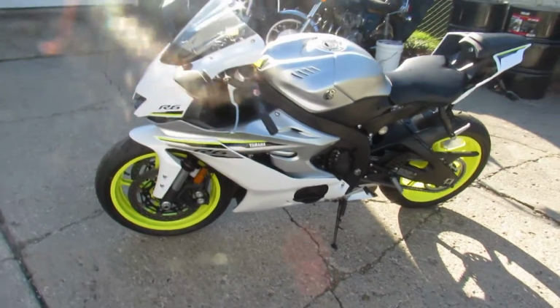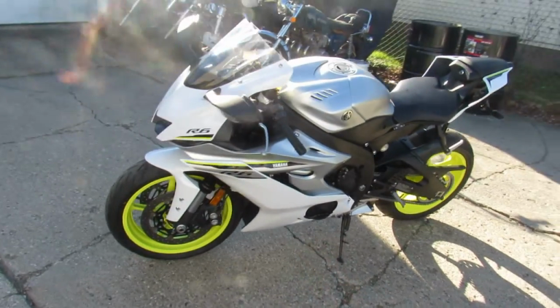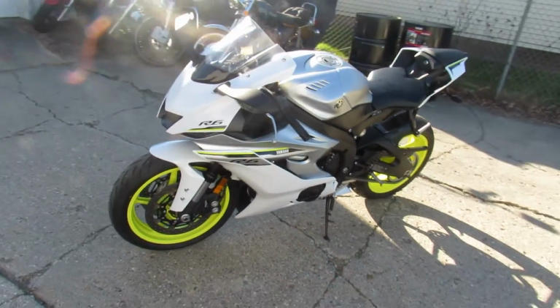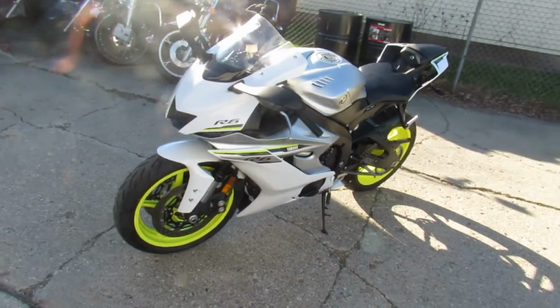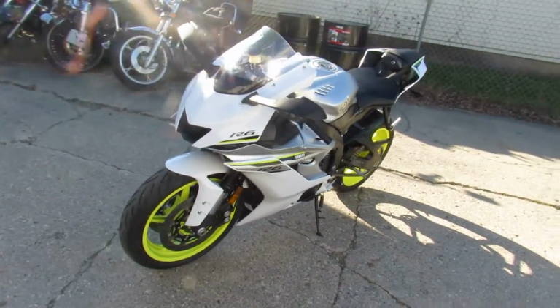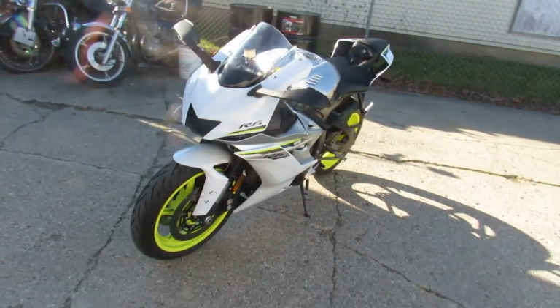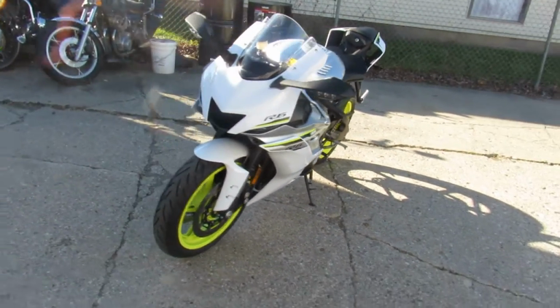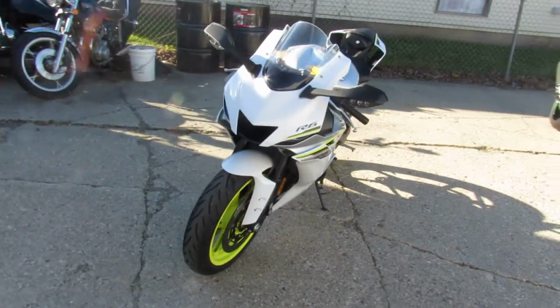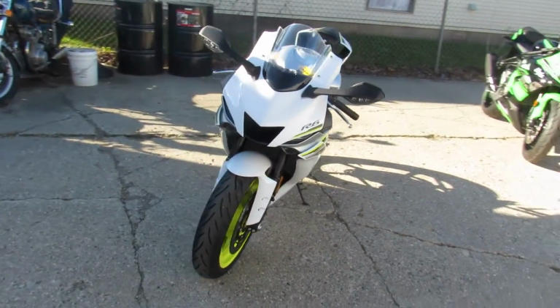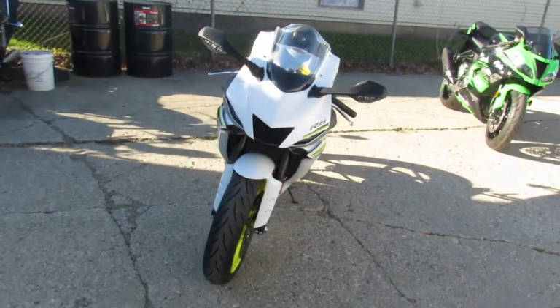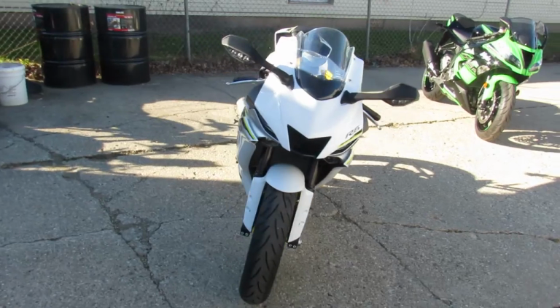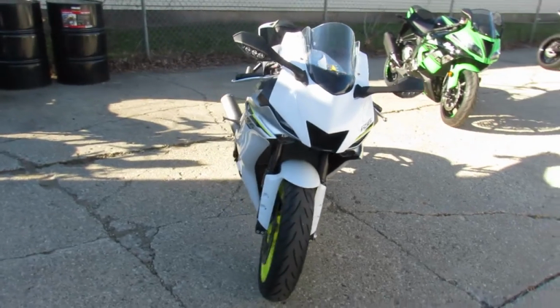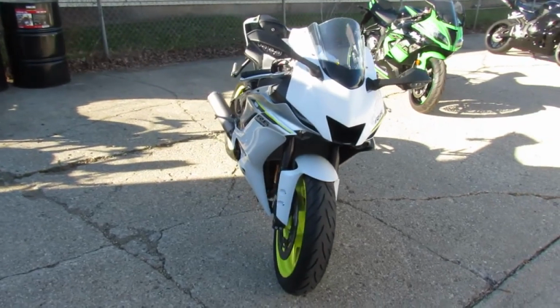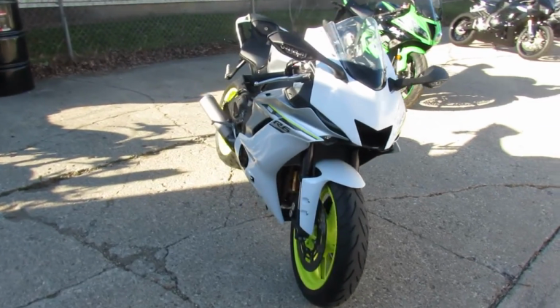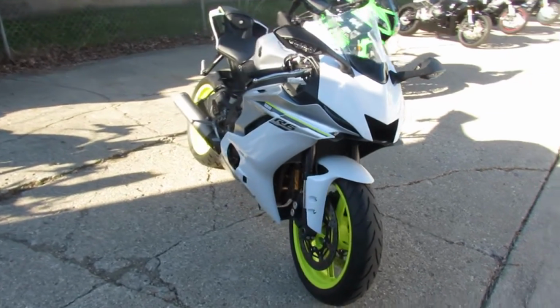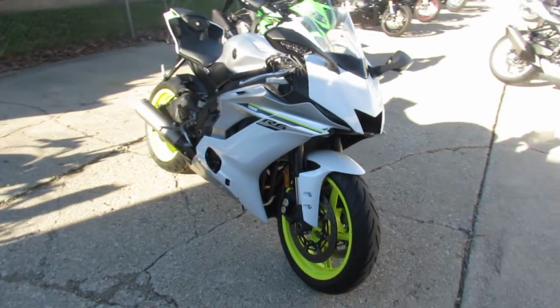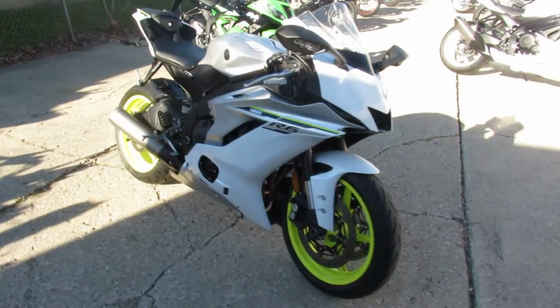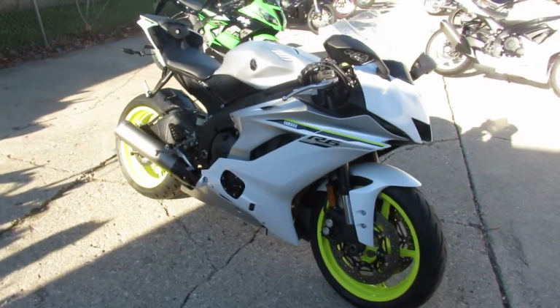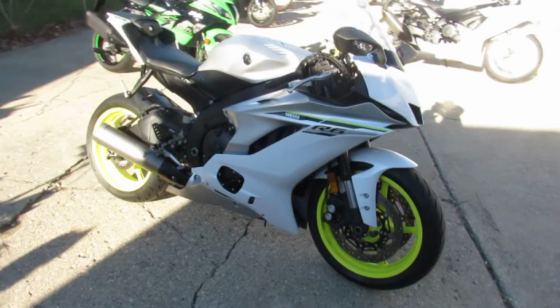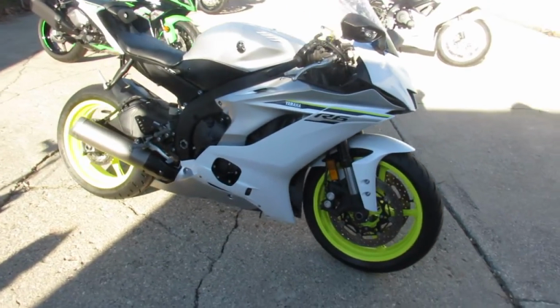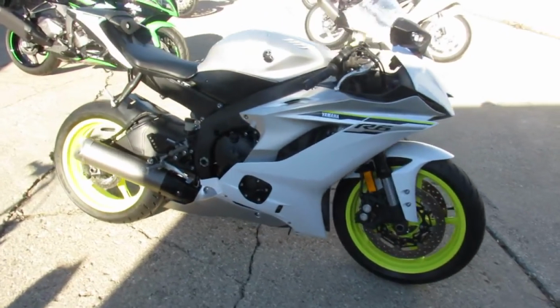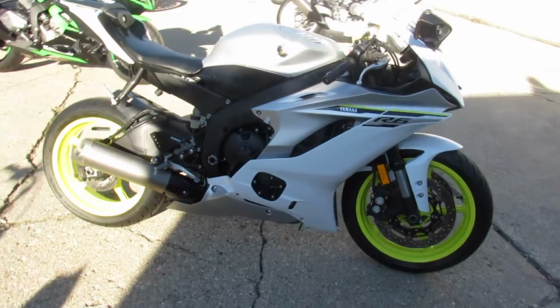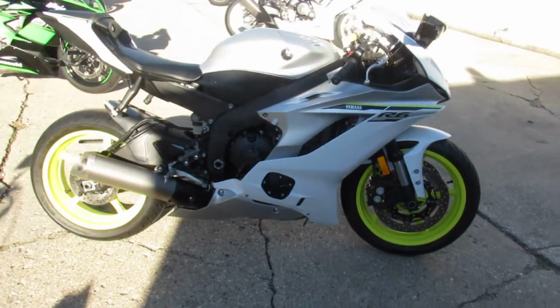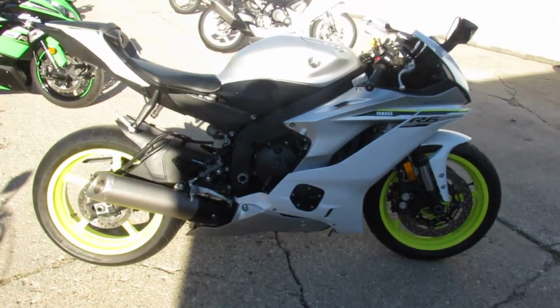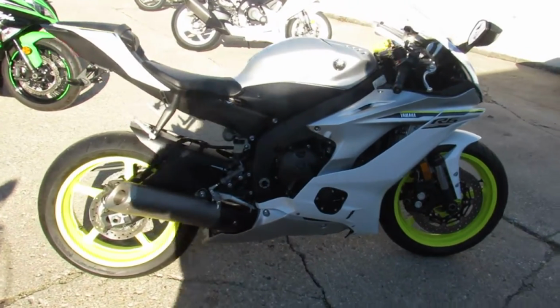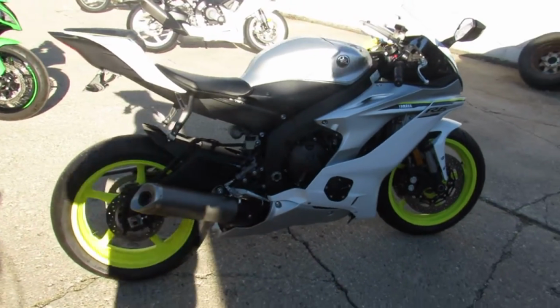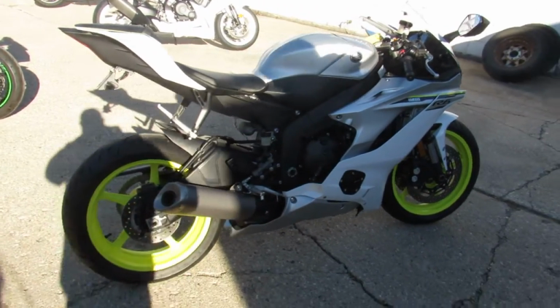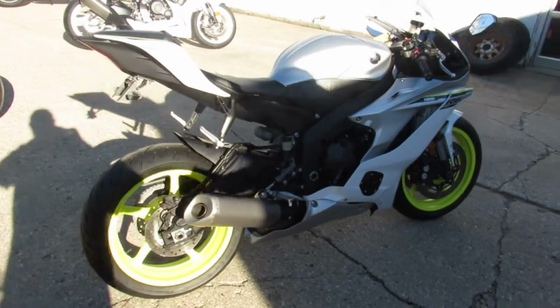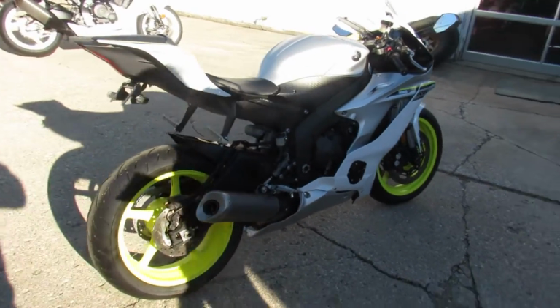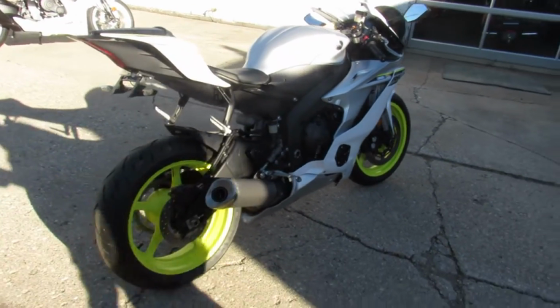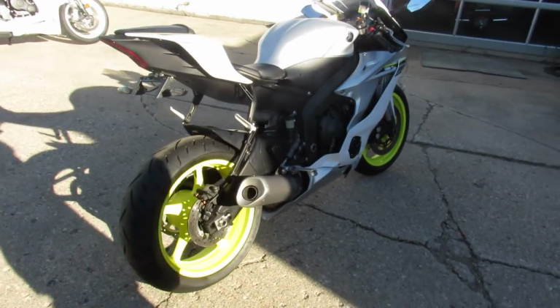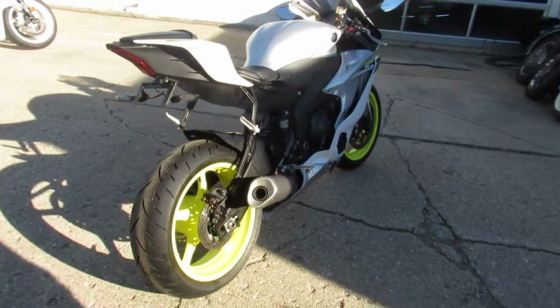This one is a 2017 Yamaha R6. Only has 3,229 miles. Comes in liquid silver and white. As you guys can see in the video and the pictures, the paint is flawless. It's got the high-vis wheels on it.